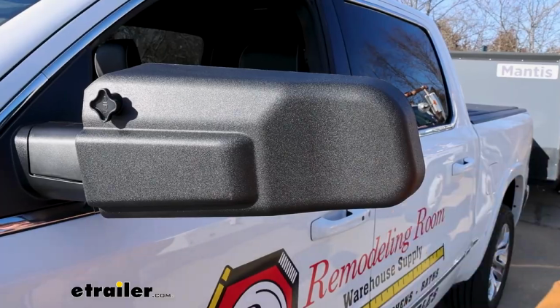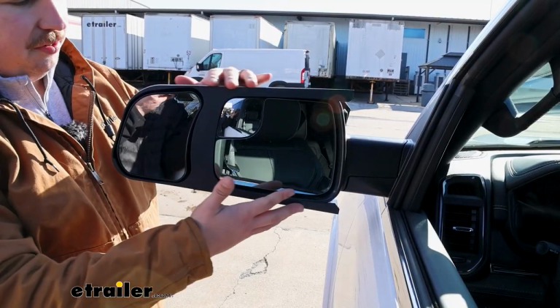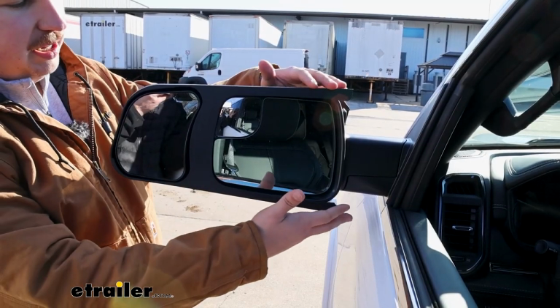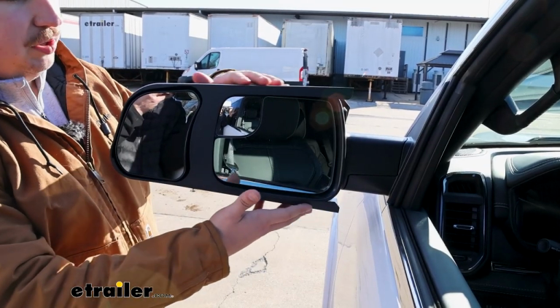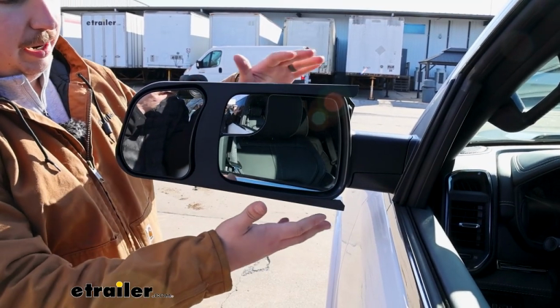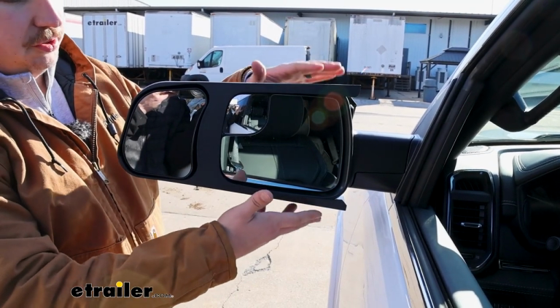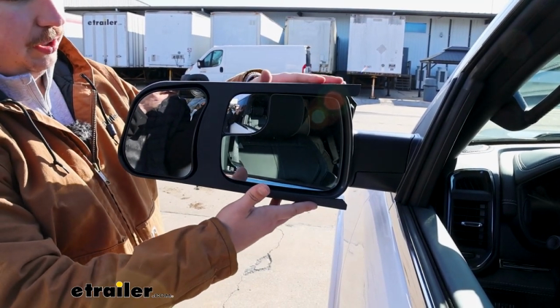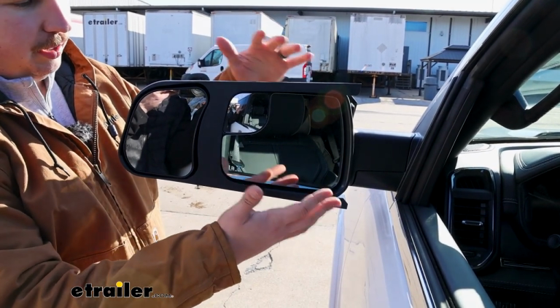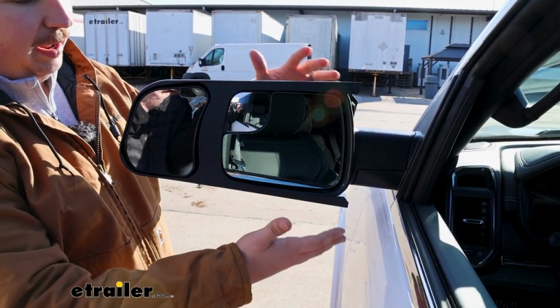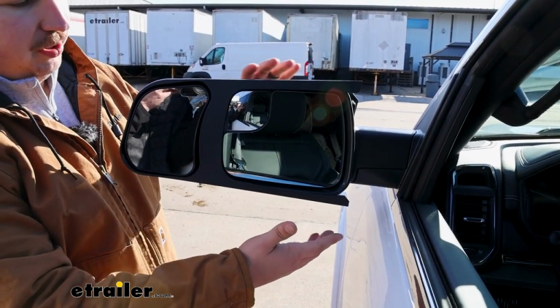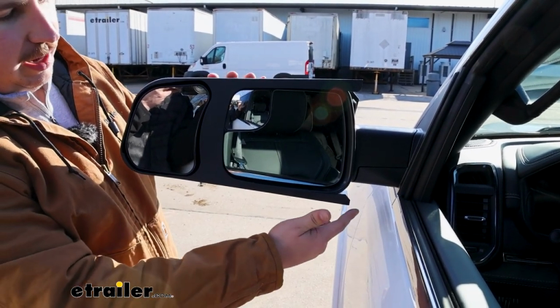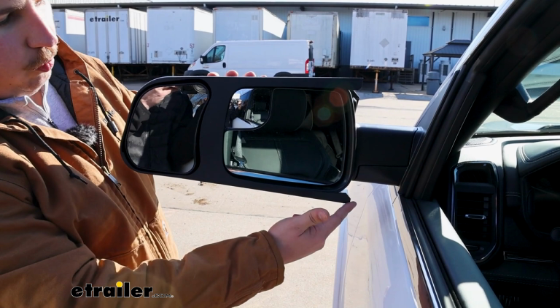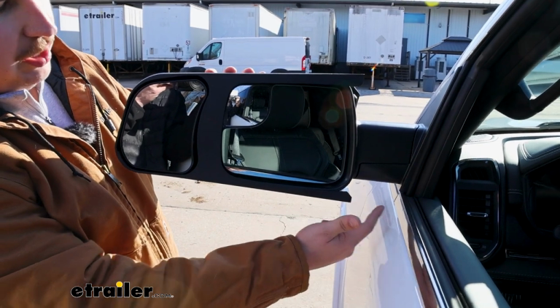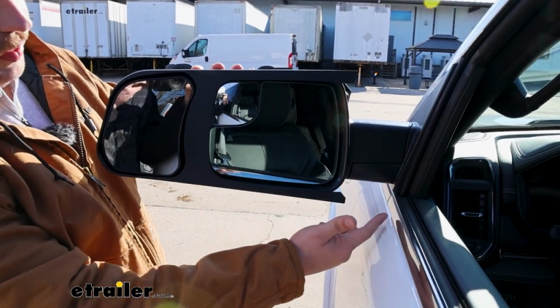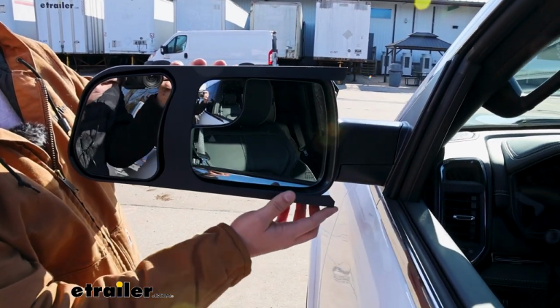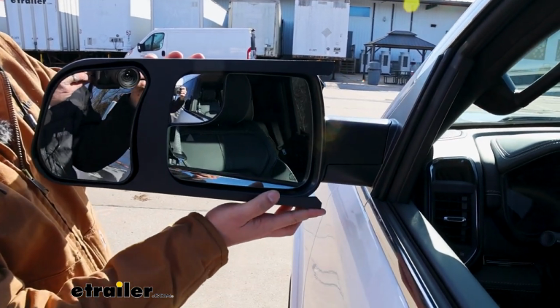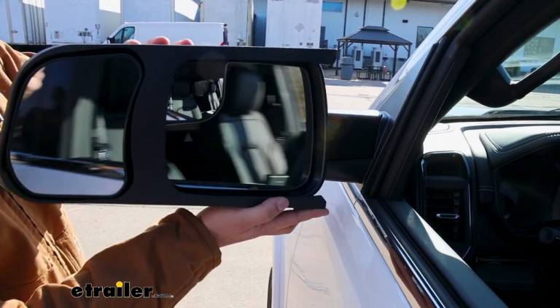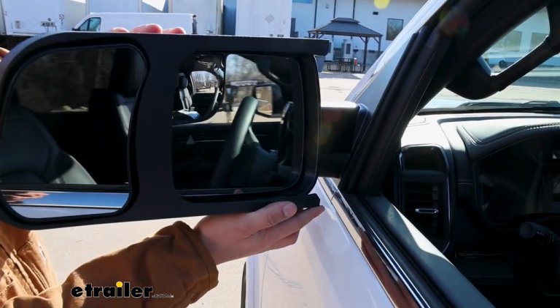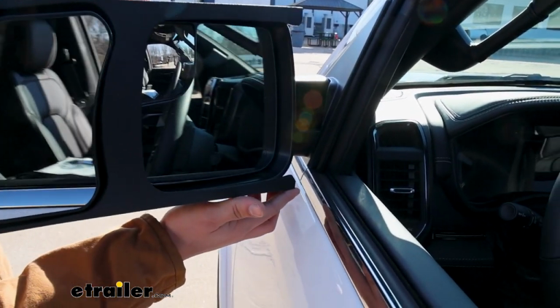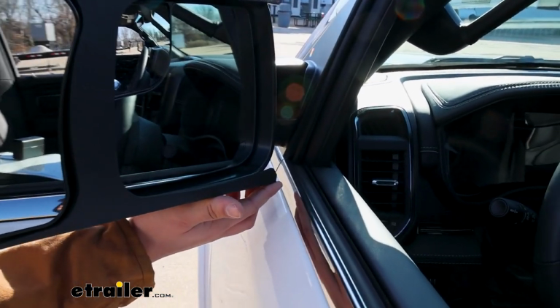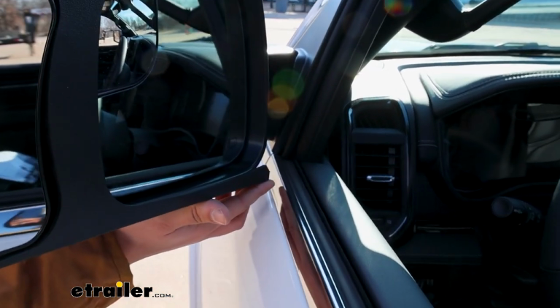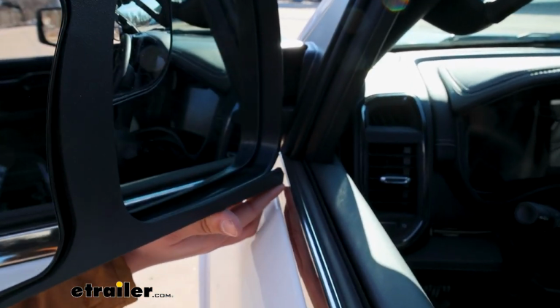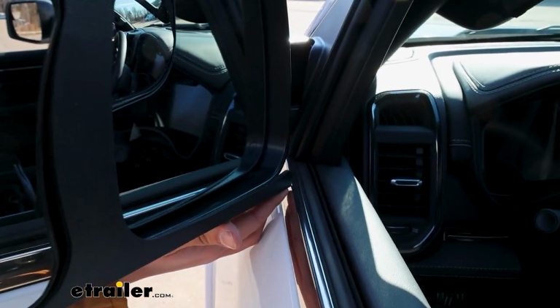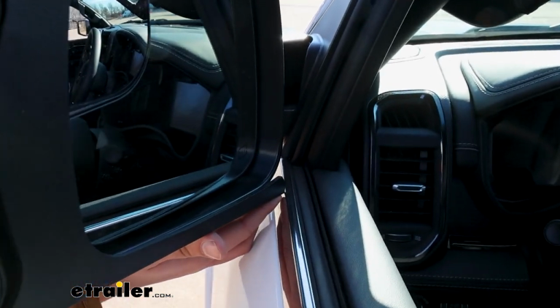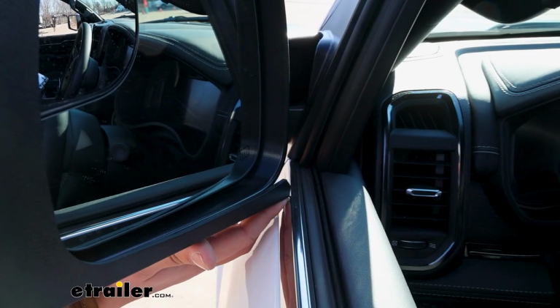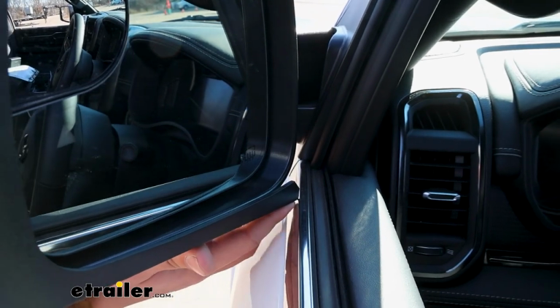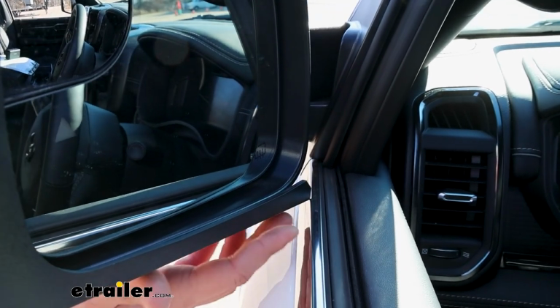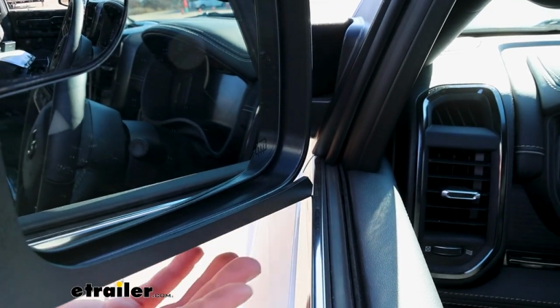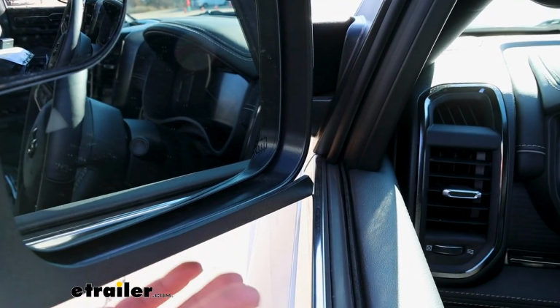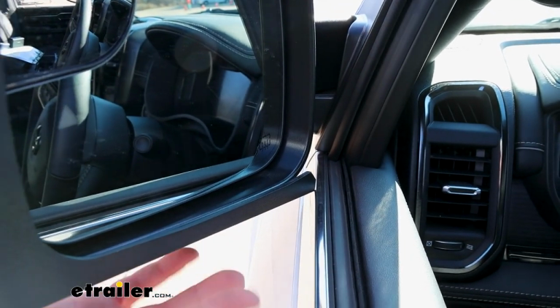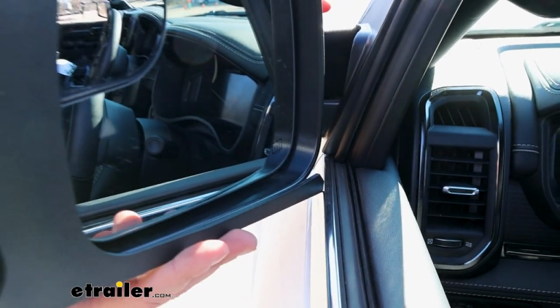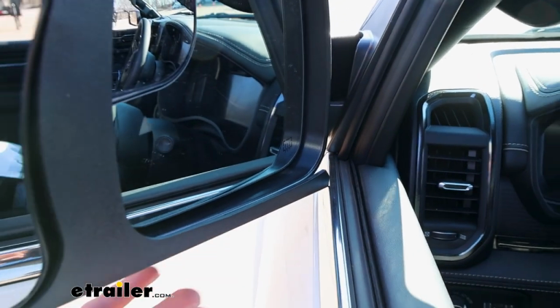These are also pretty bulky compared to those other custom options, and one of the issues with that is seen in this bottom corner — when you try to fold the mirror in it does make contact with your vehicle and you can't fully fold your mirrors in.